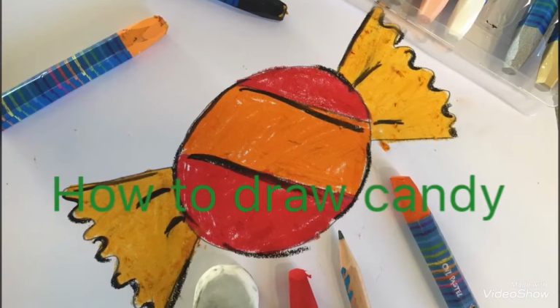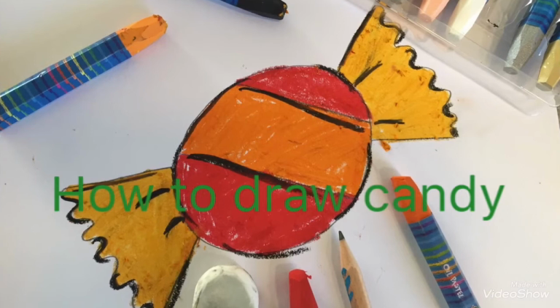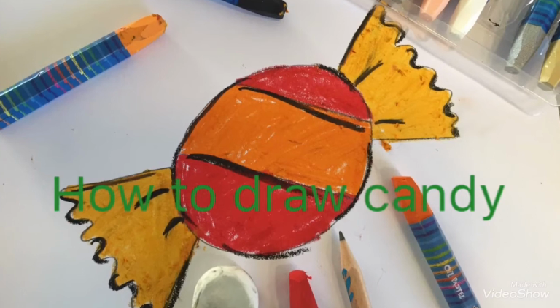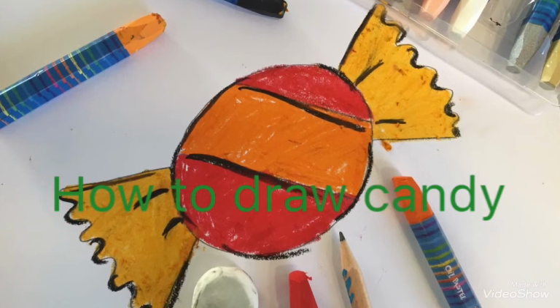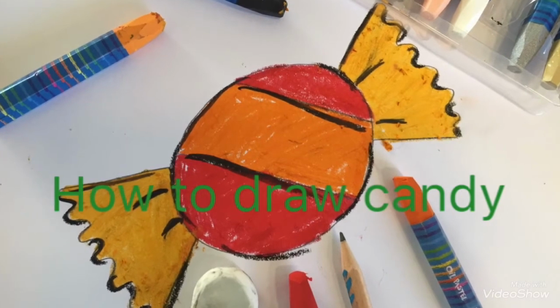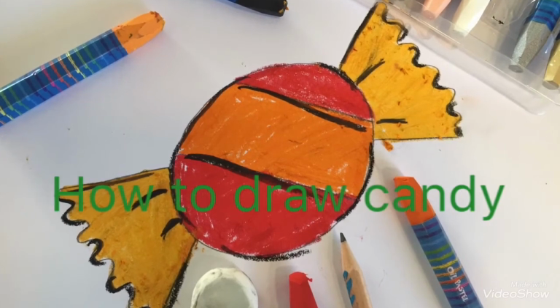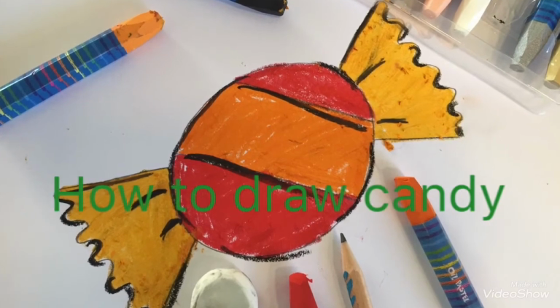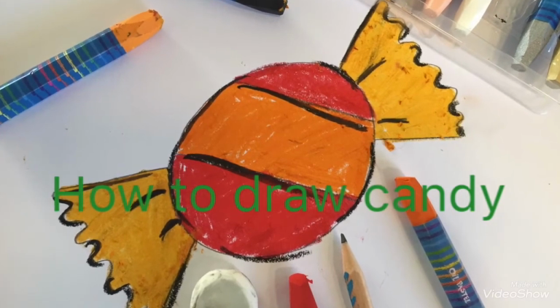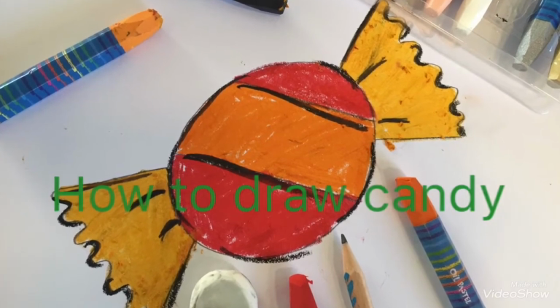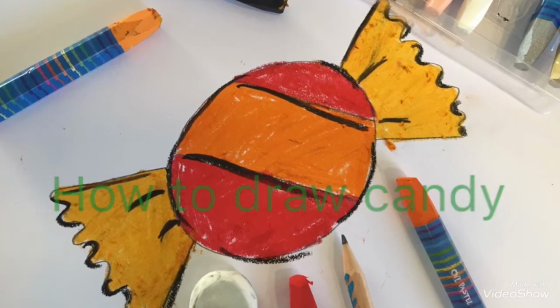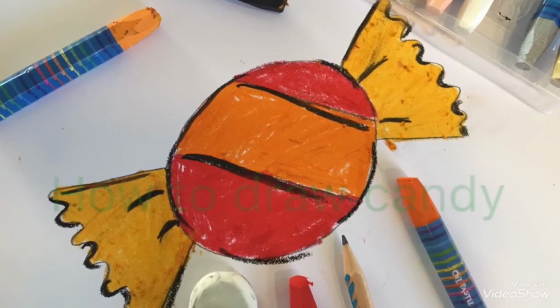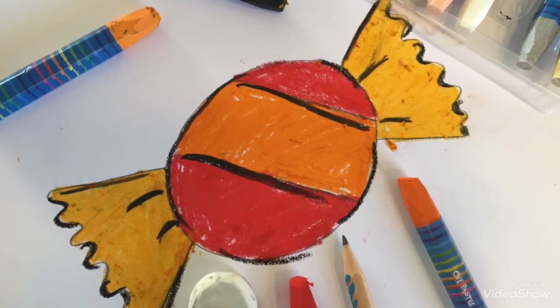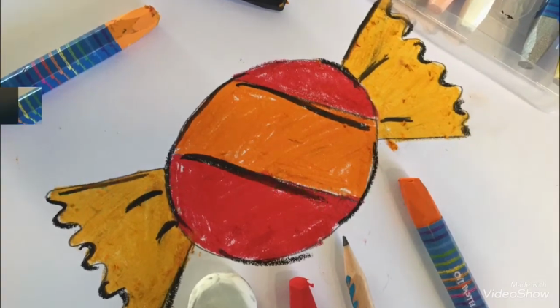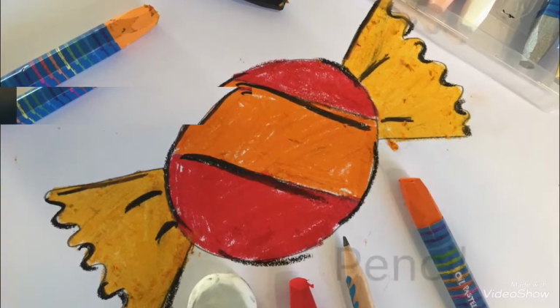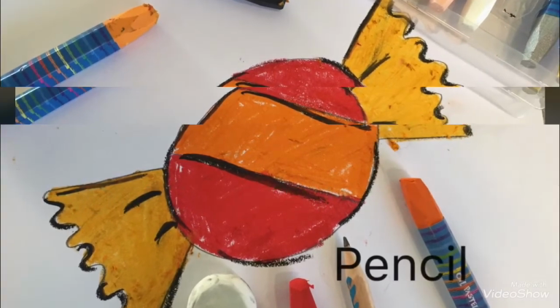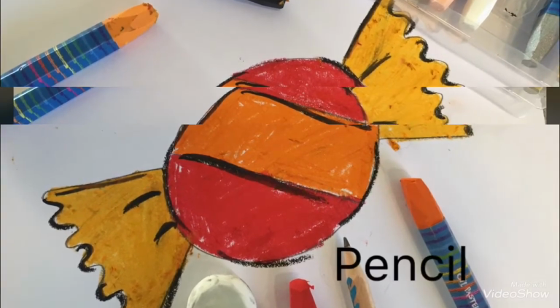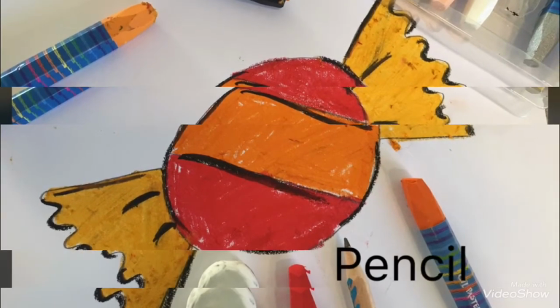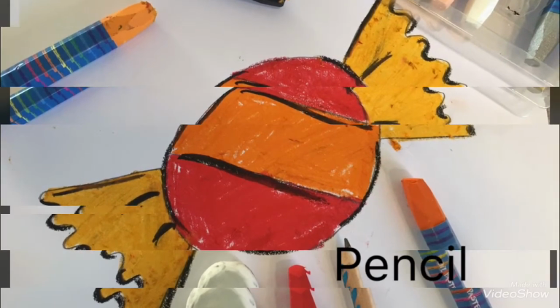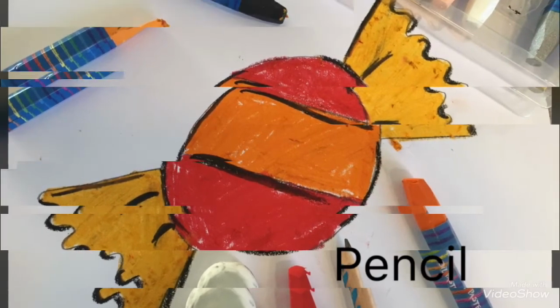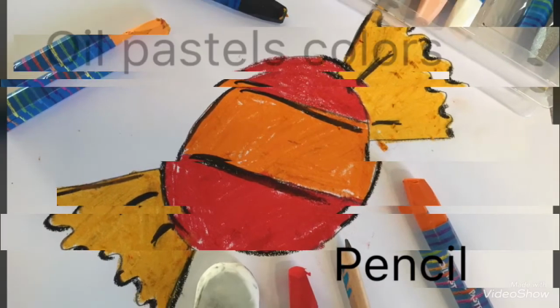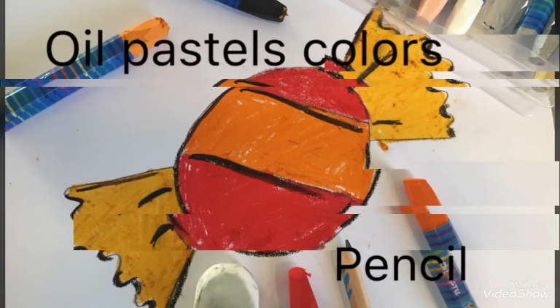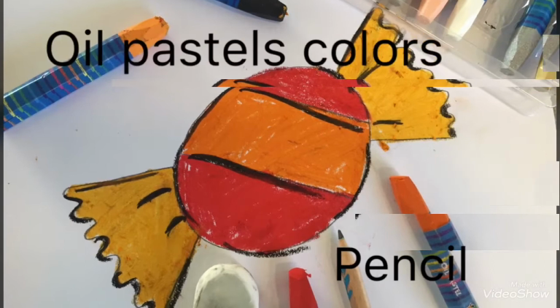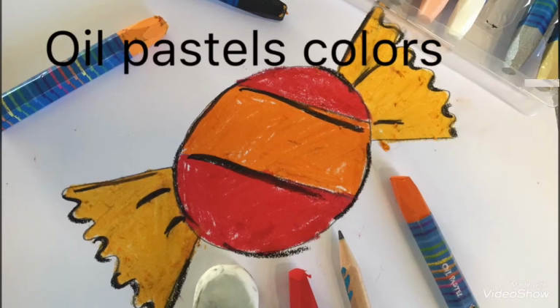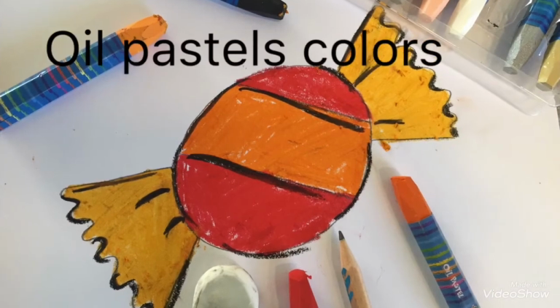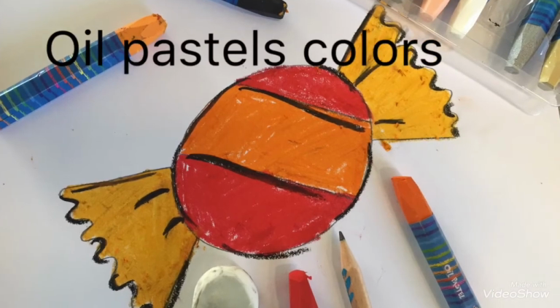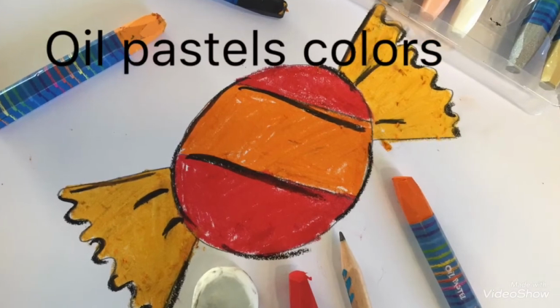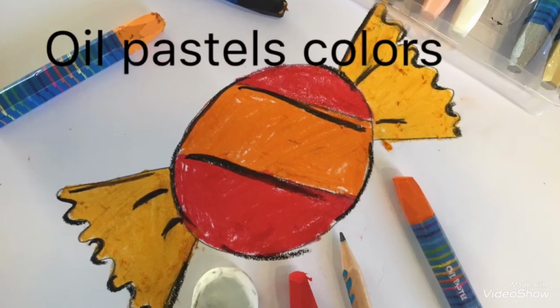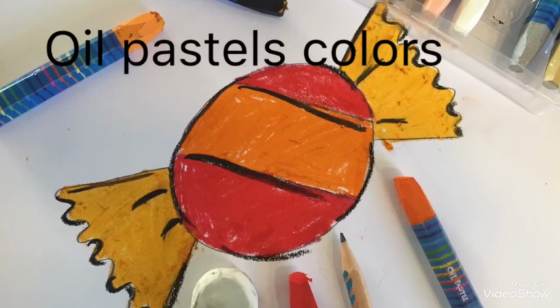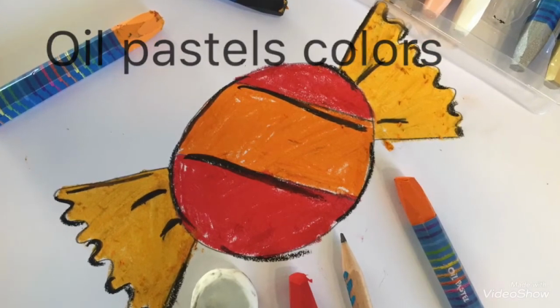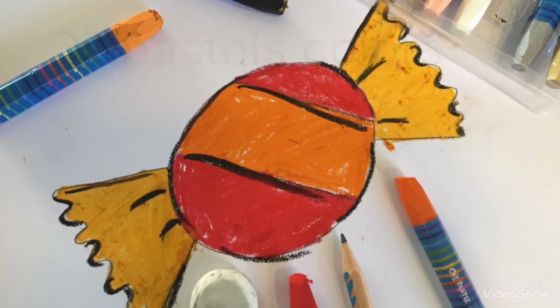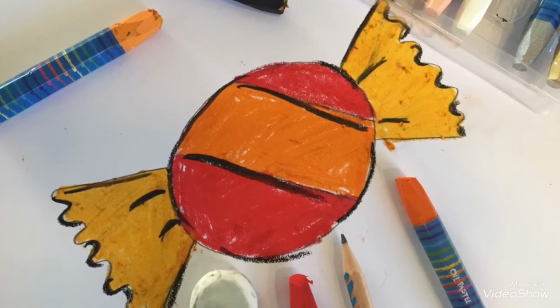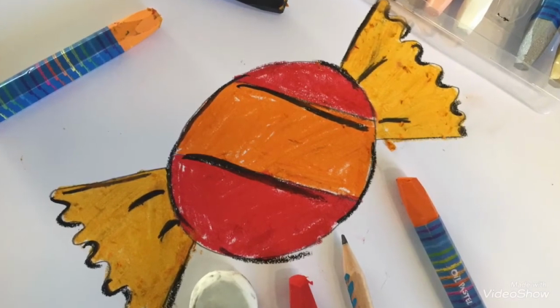For this, we need pencil and oil pastel colors. So, let's get started.